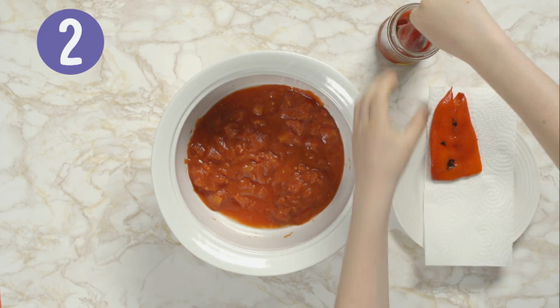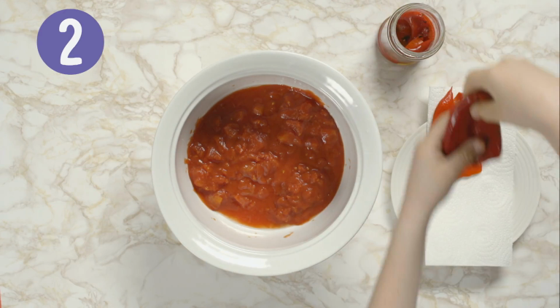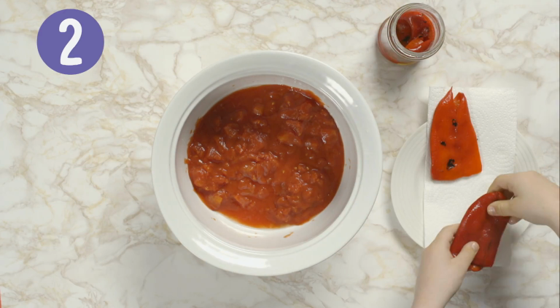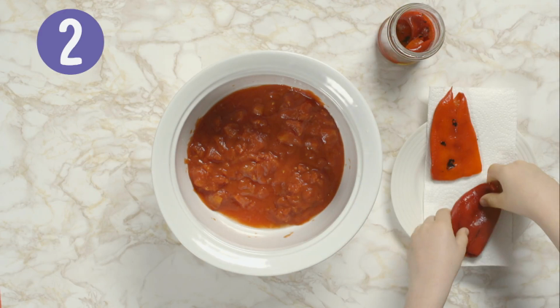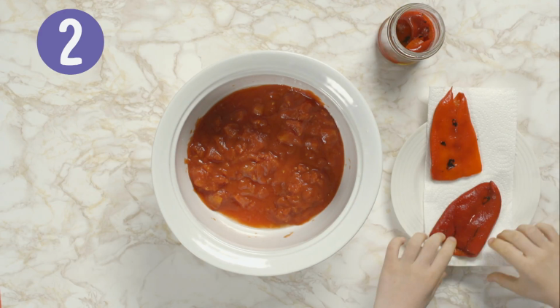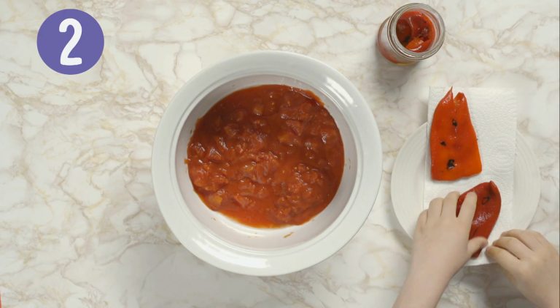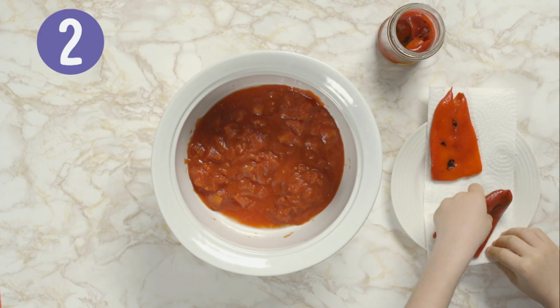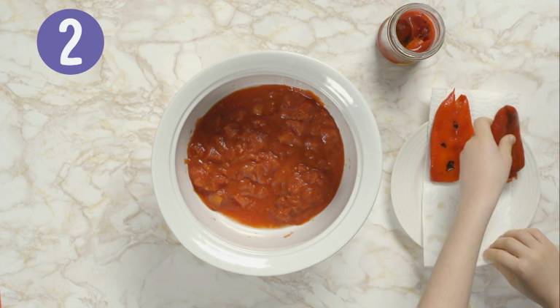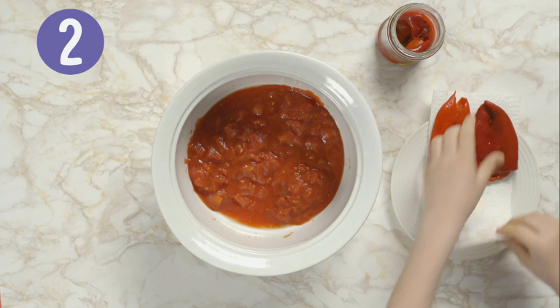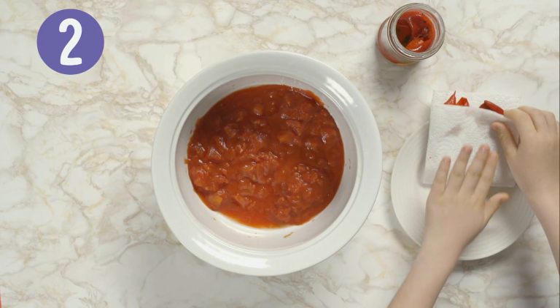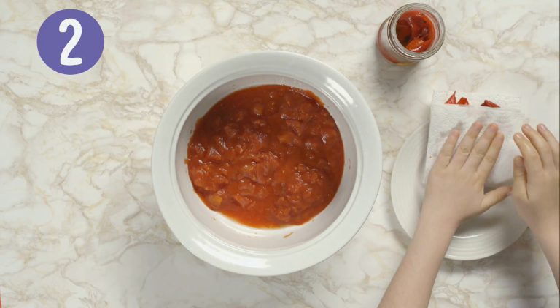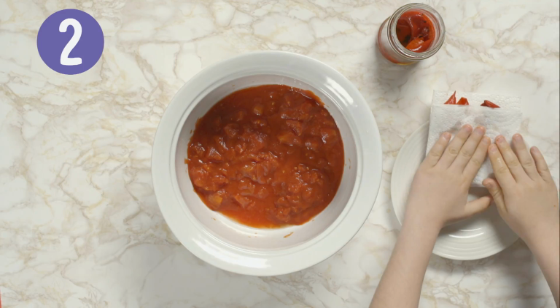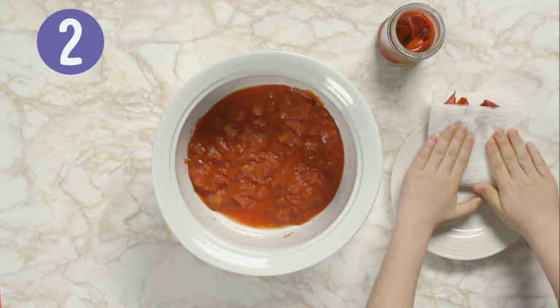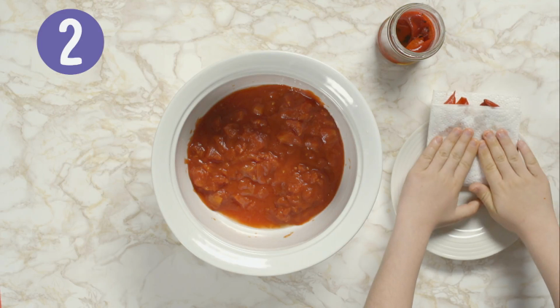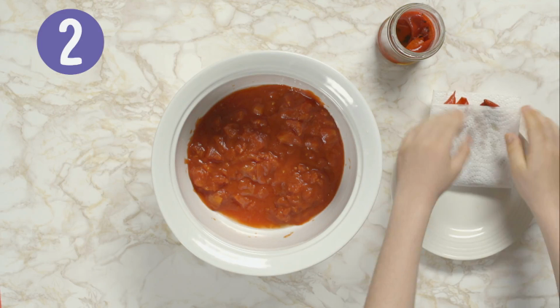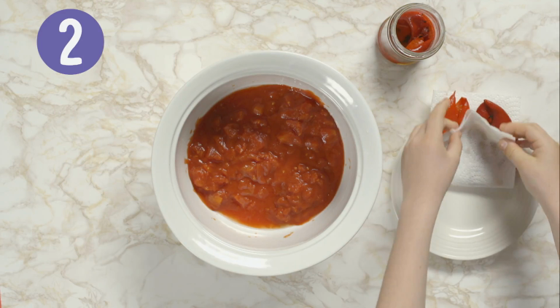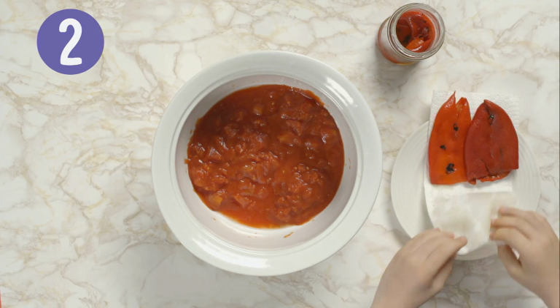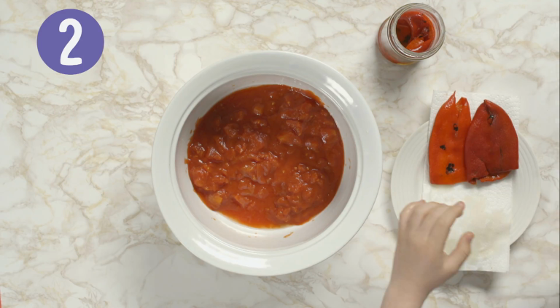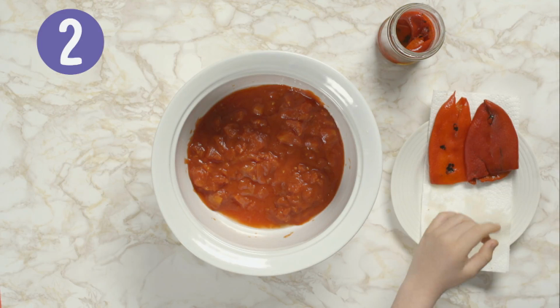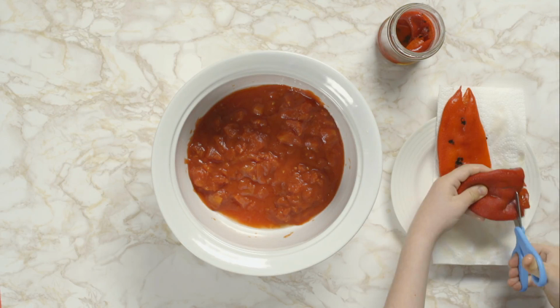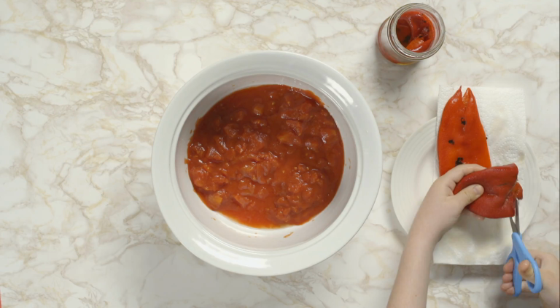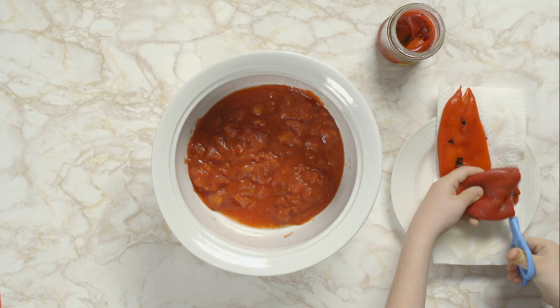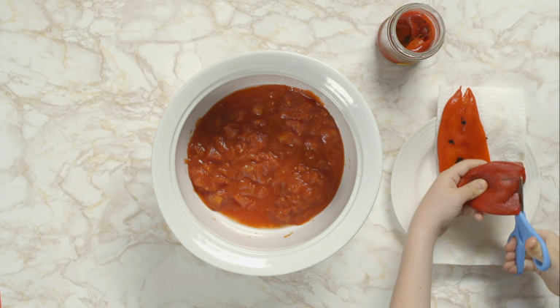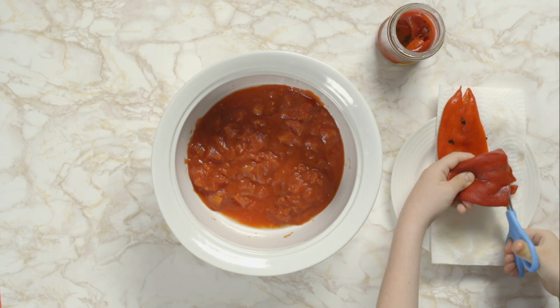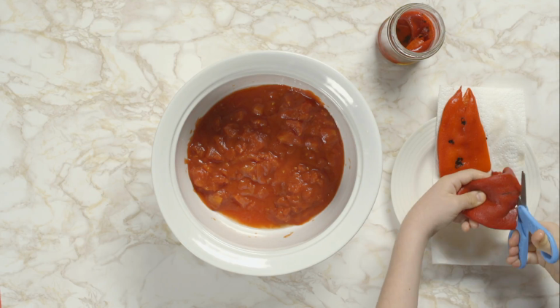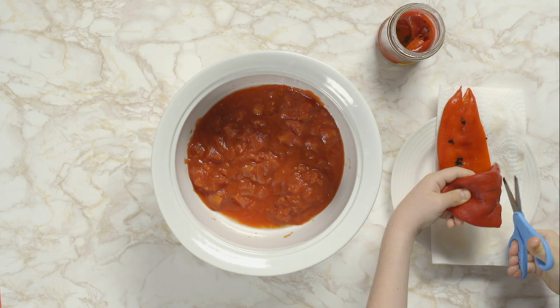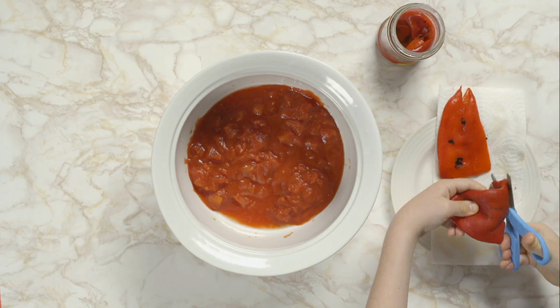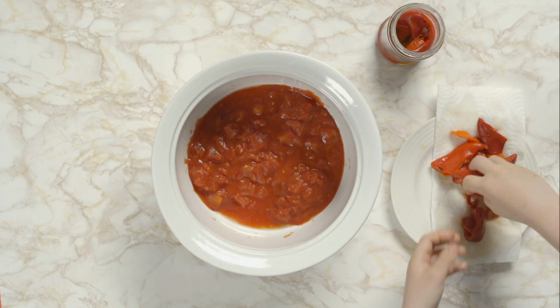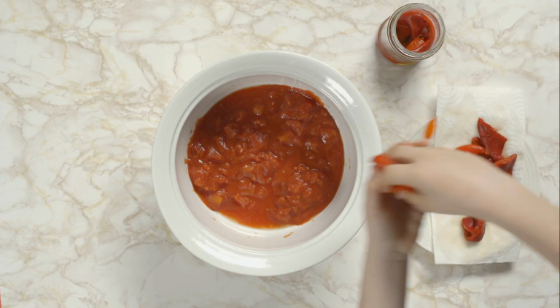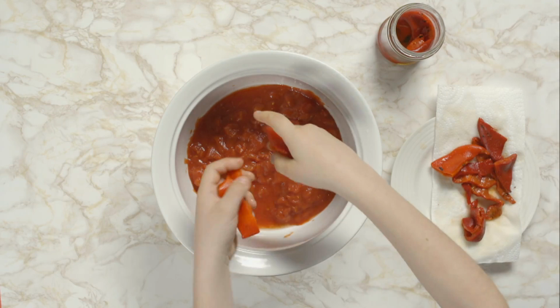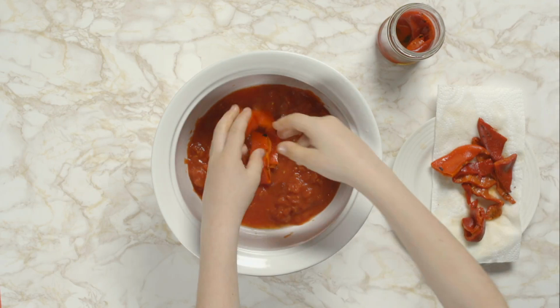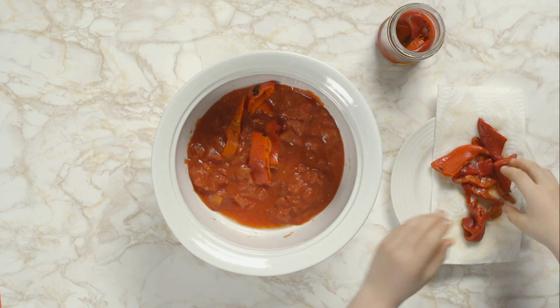Take two roasted peppers from a jar and dab them dry on kitchen paper. Carefully cut them up and add them to the dish.